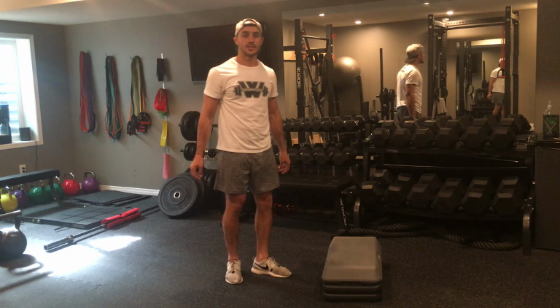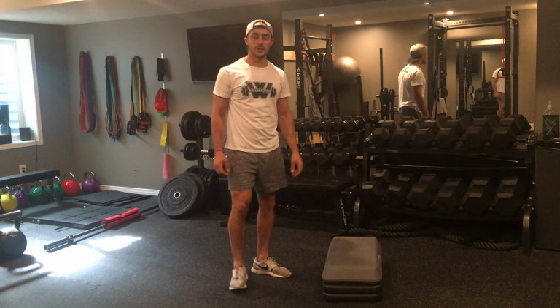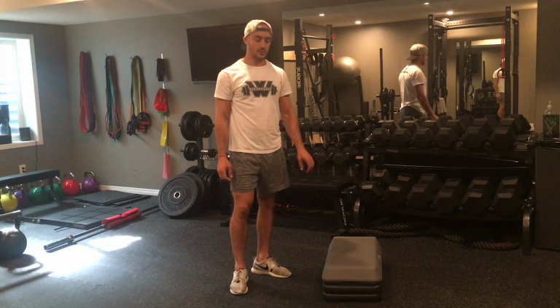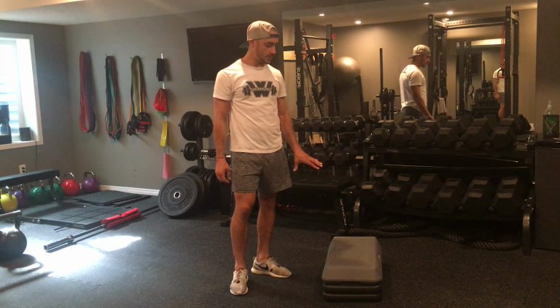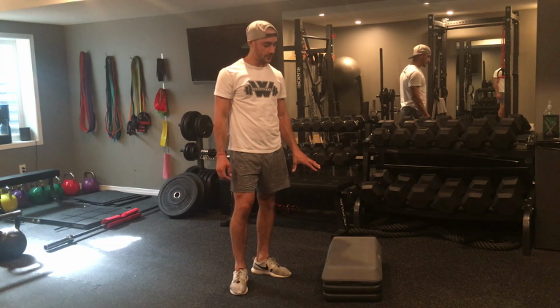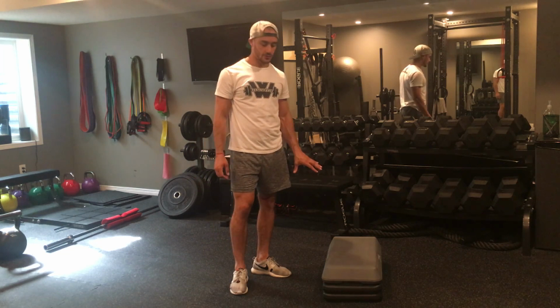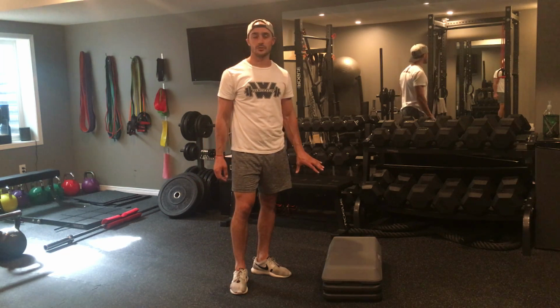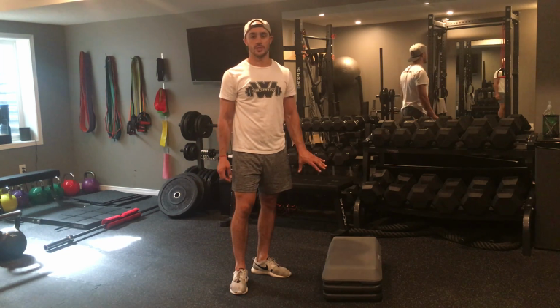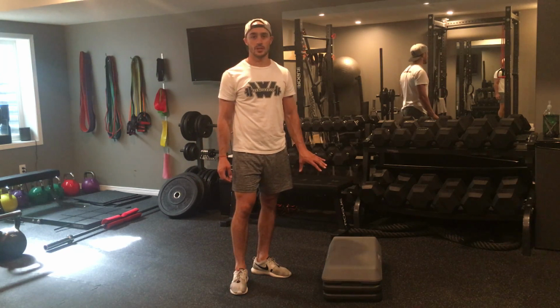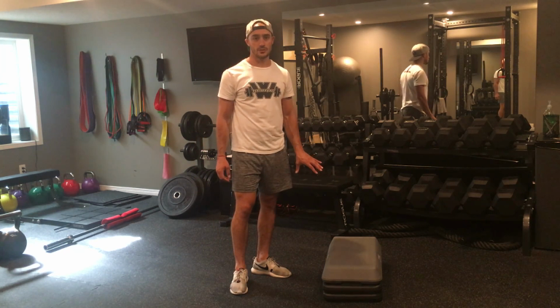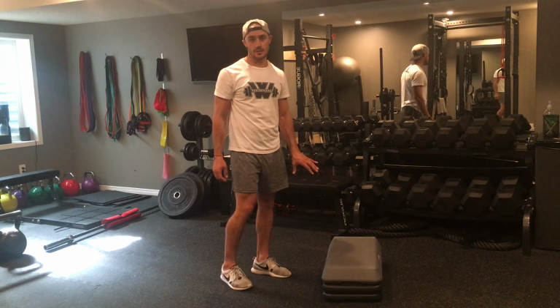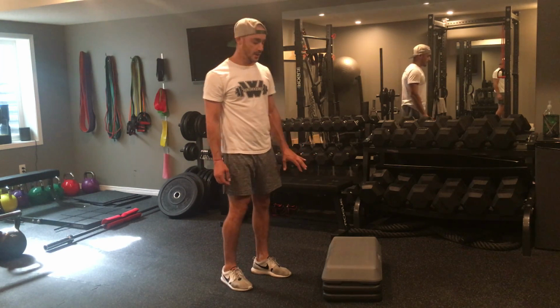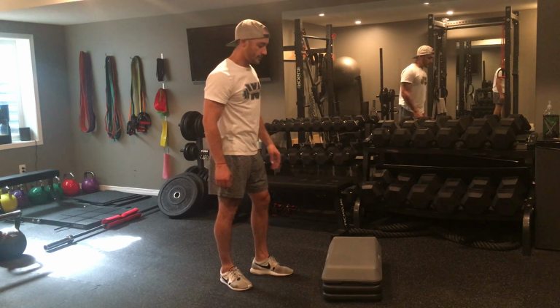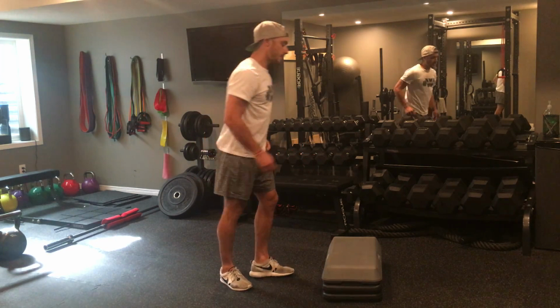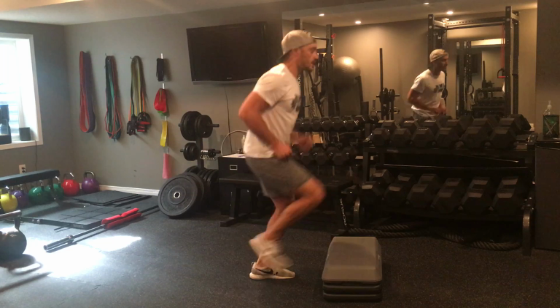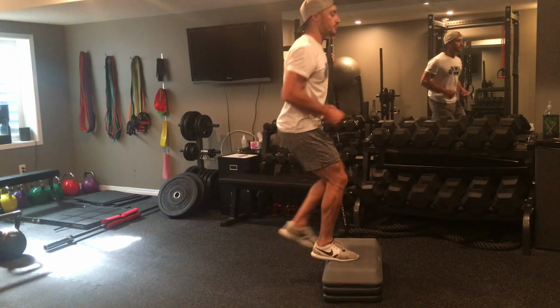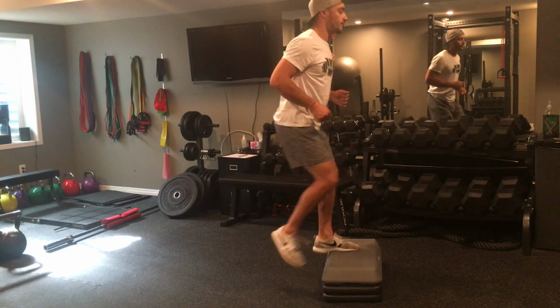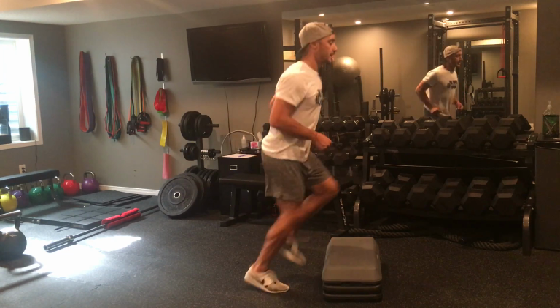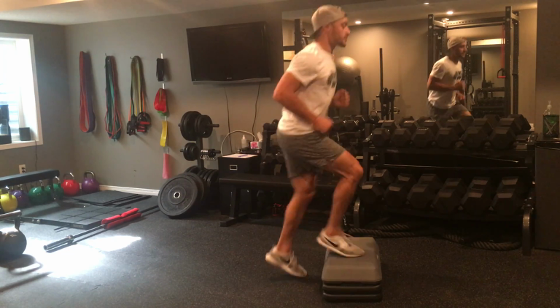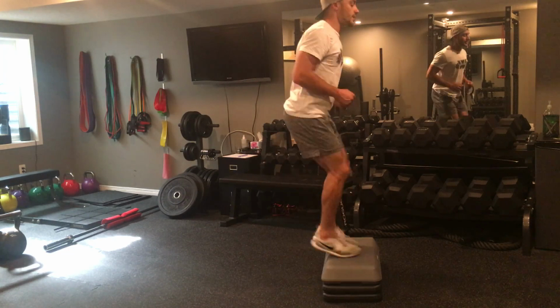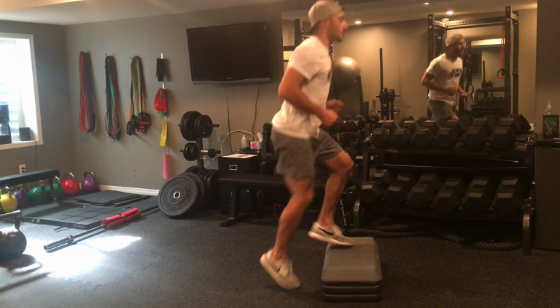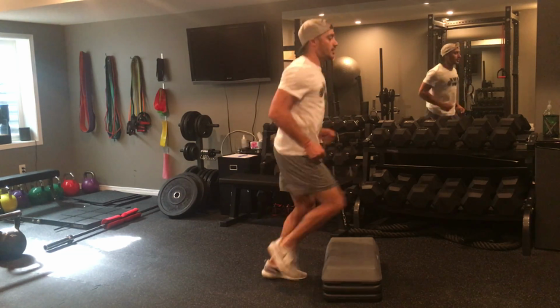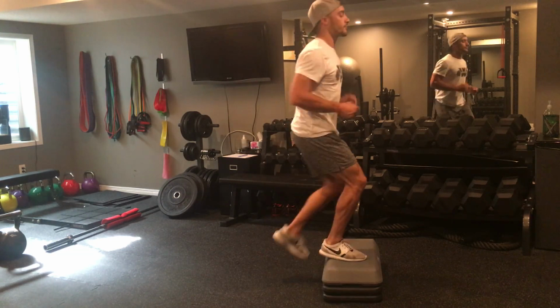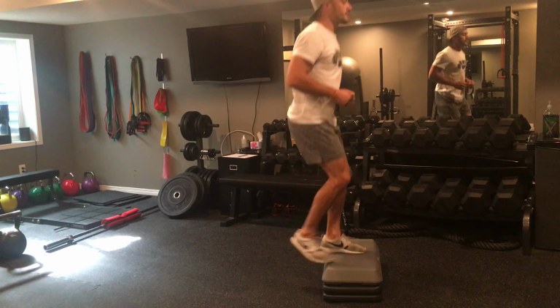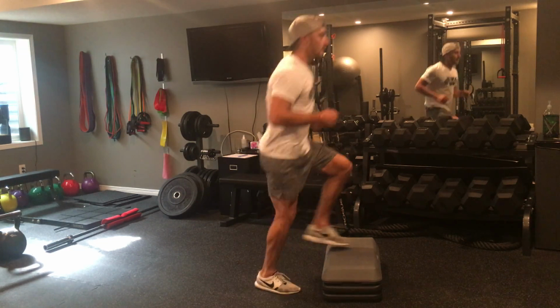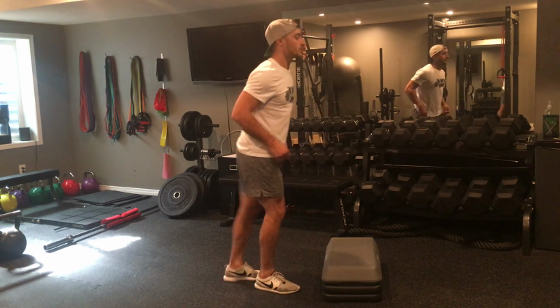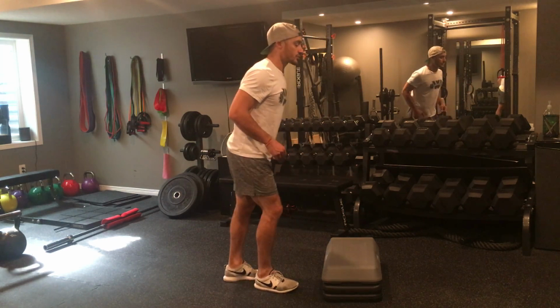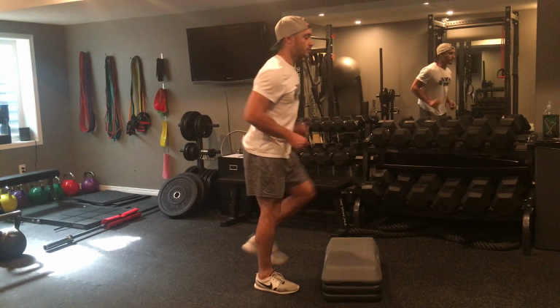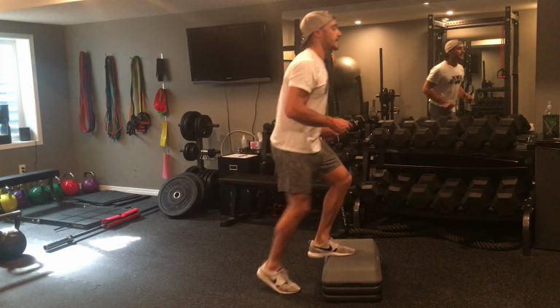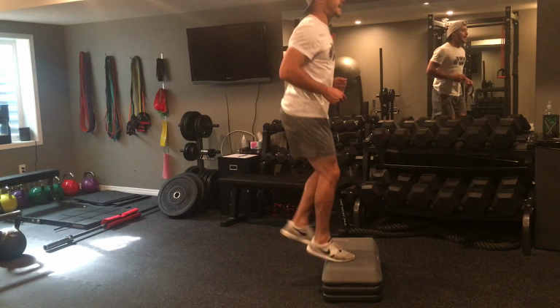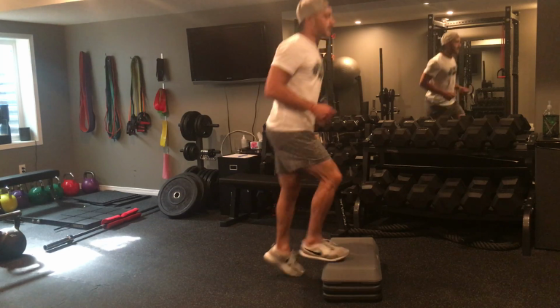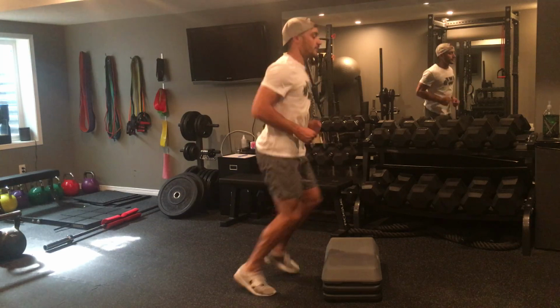For this circuit, the only piece of exercise equipment you're going to need is a riser. The first exercise you're performing is sprints on and off the riser. Make sure to switch legs halfway through.